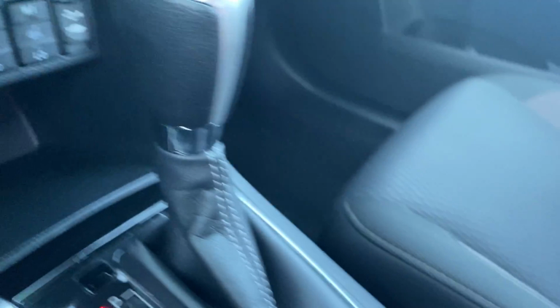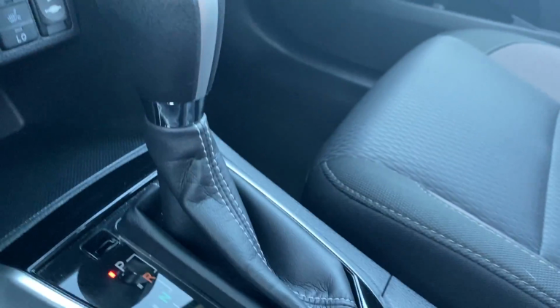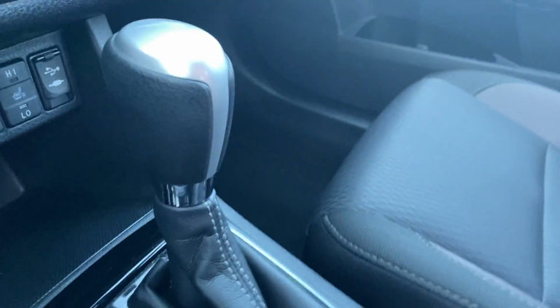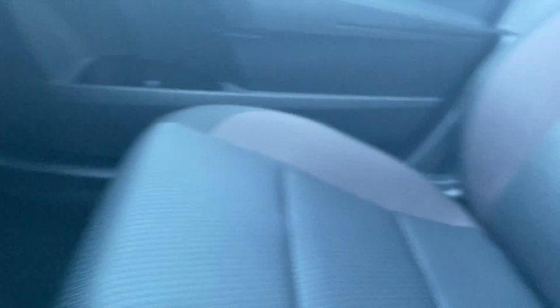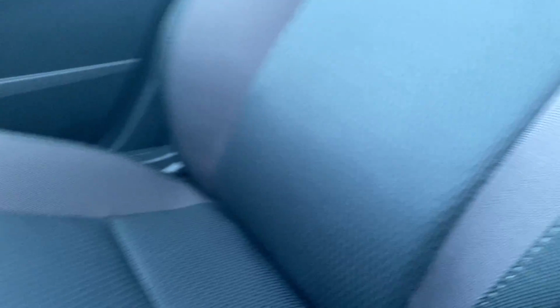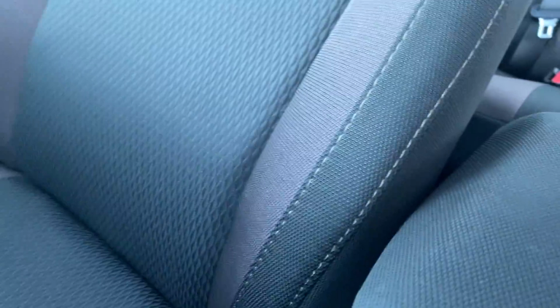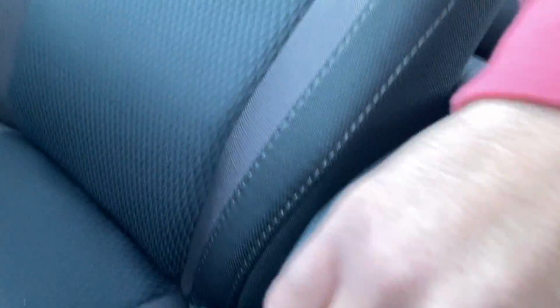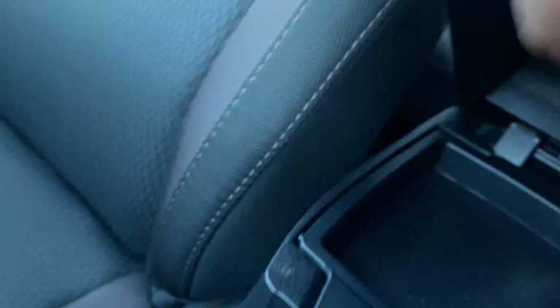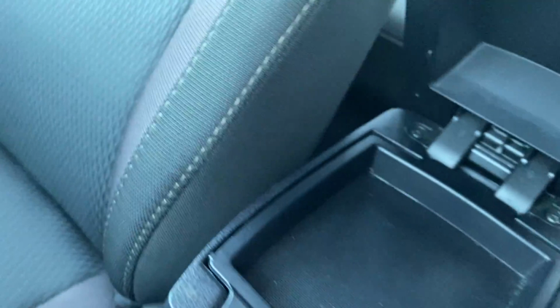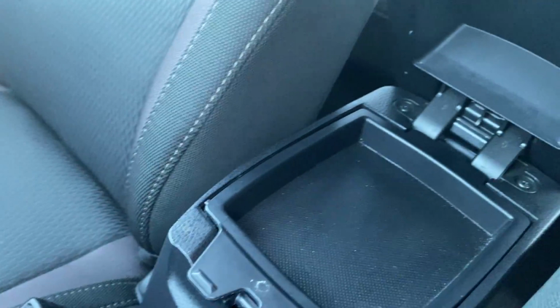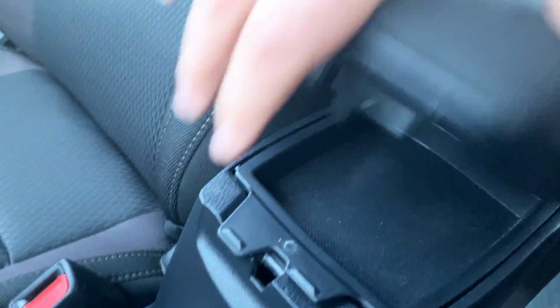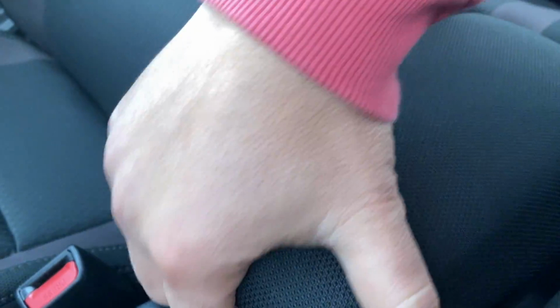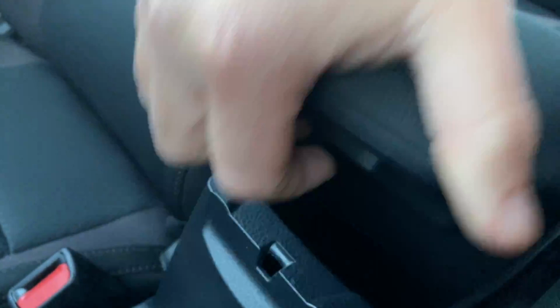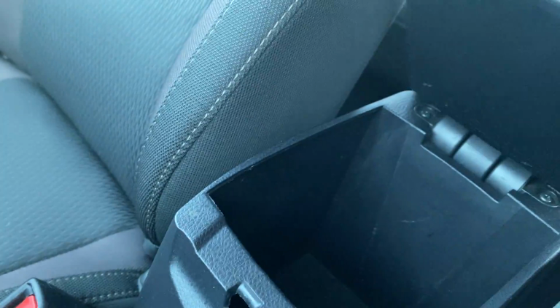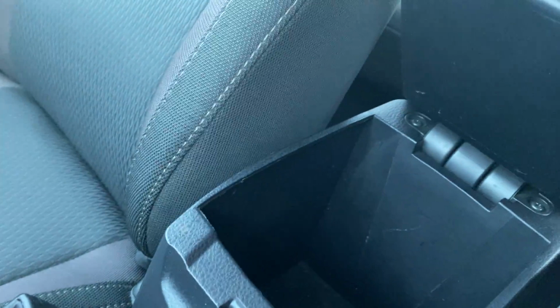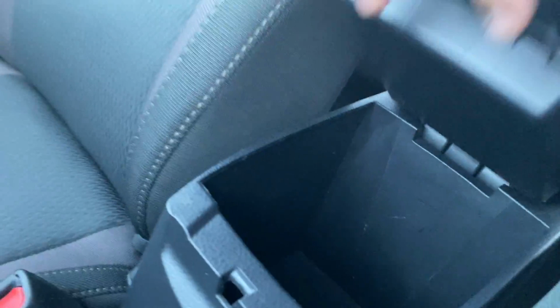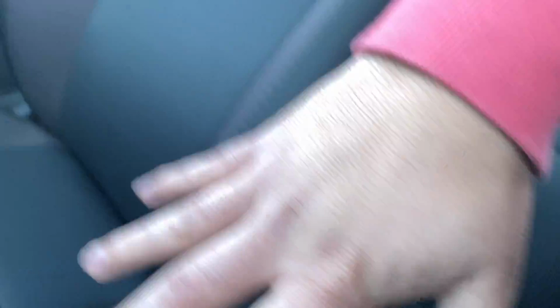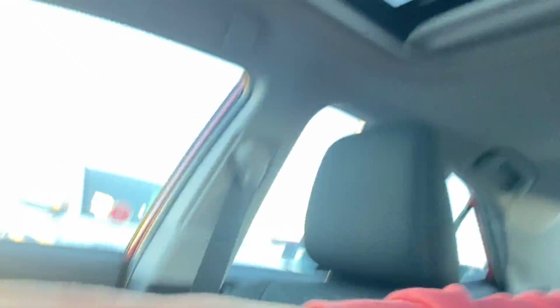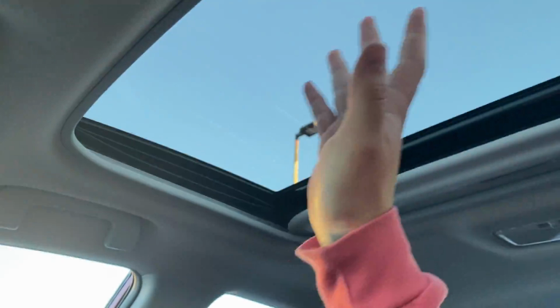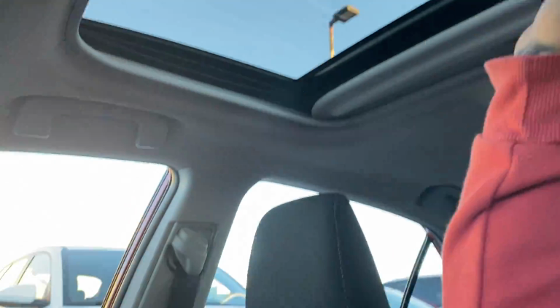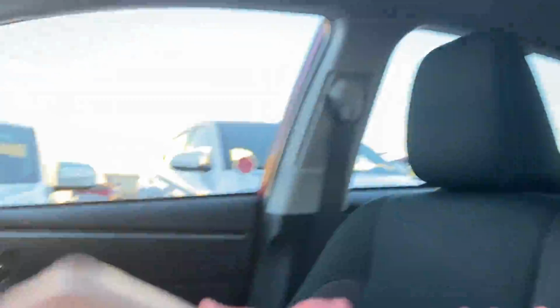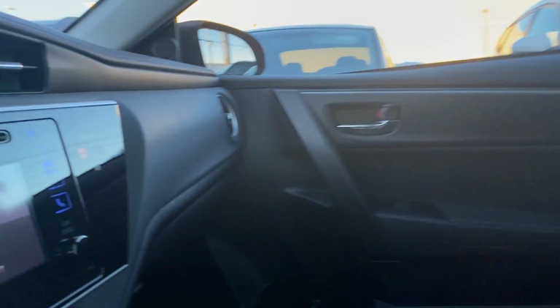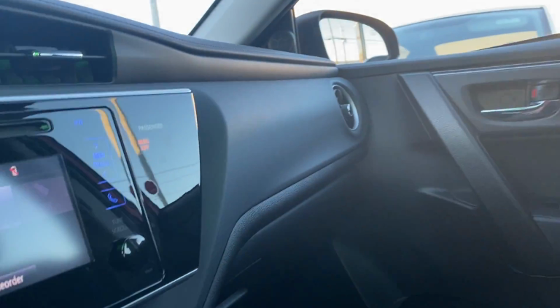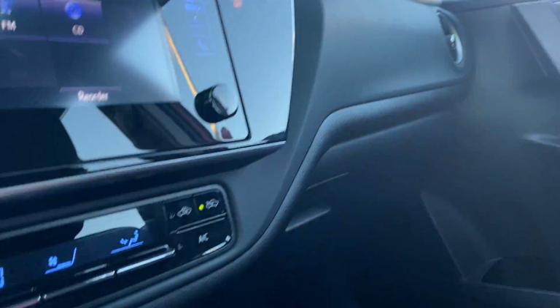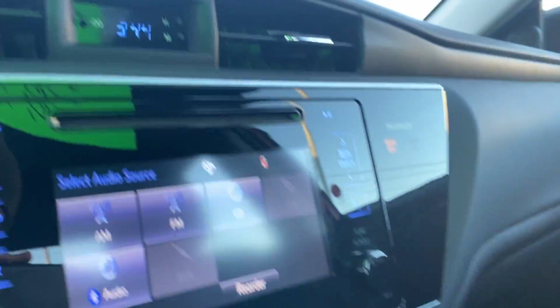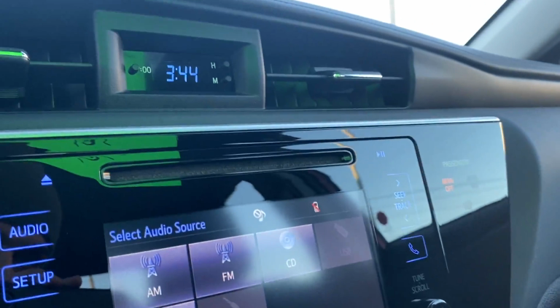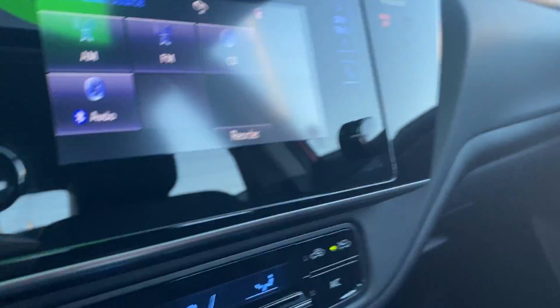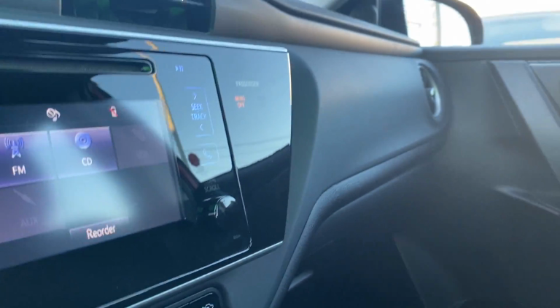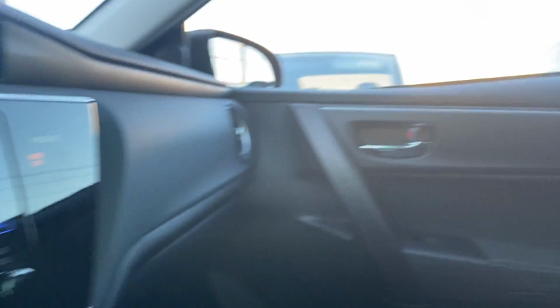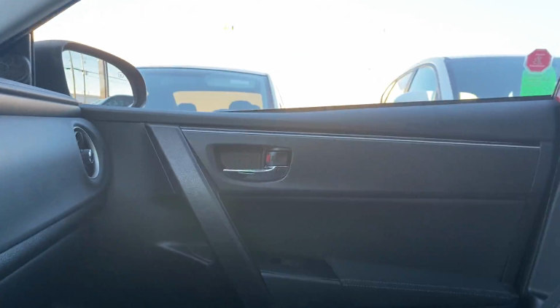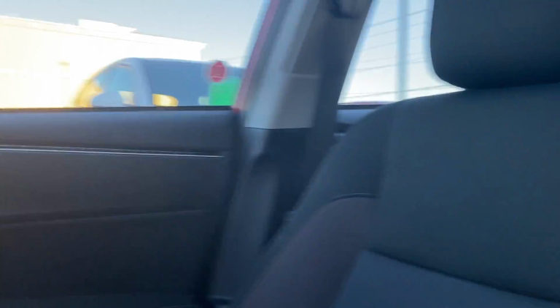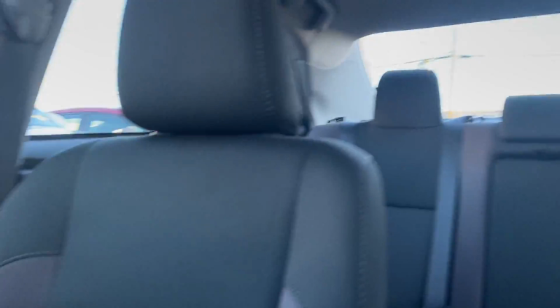Of course, you've got your traction control button here. Some more compartments here for your belongings. Nice sunroof. All-in-all, a beautiful-looking vehicle available here at Seaway Hyundai.